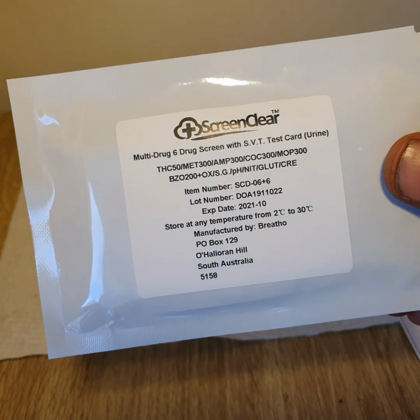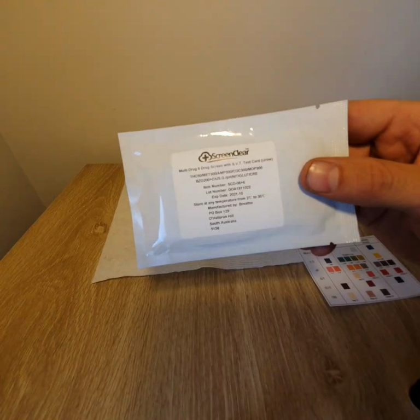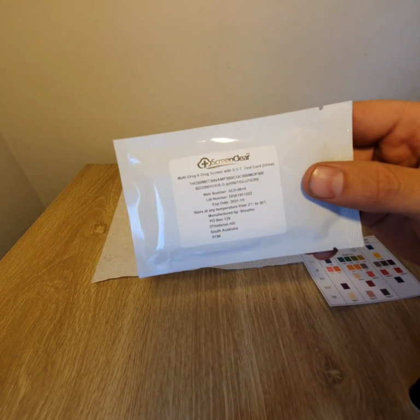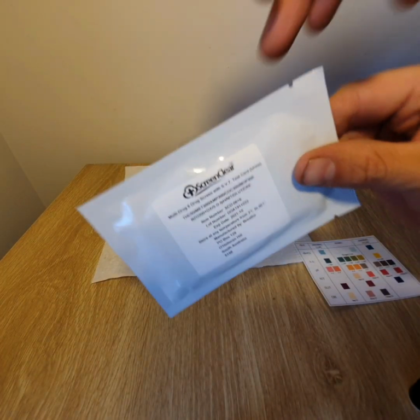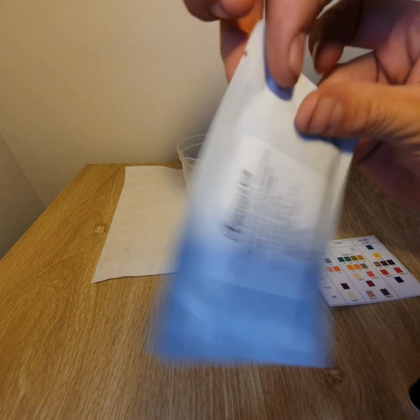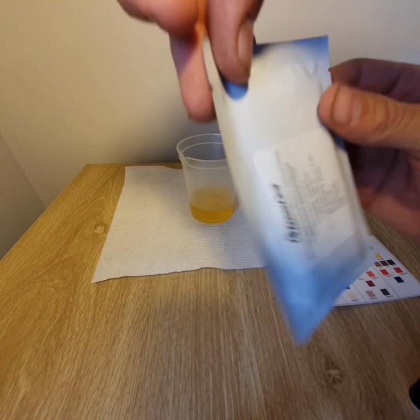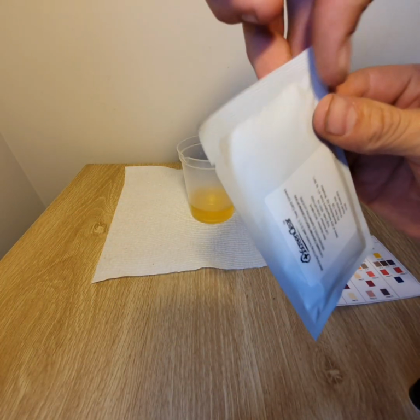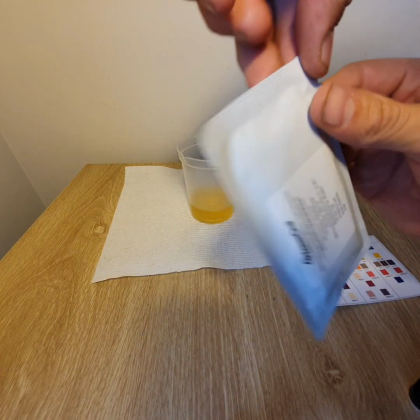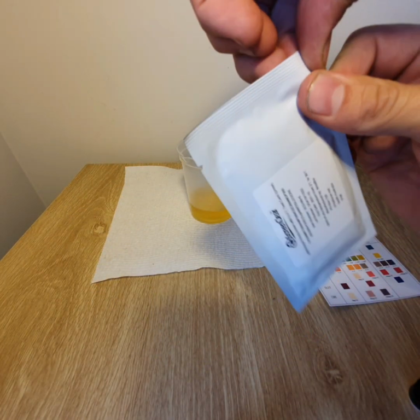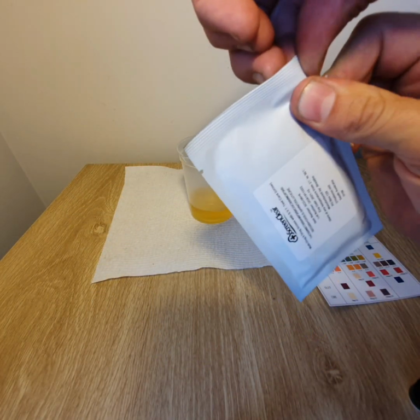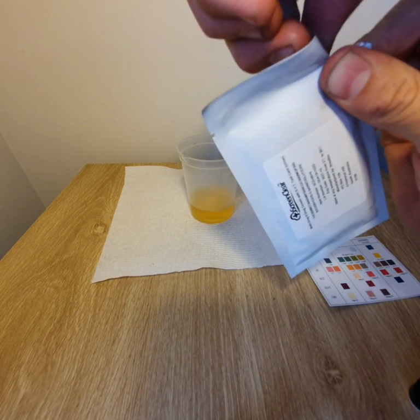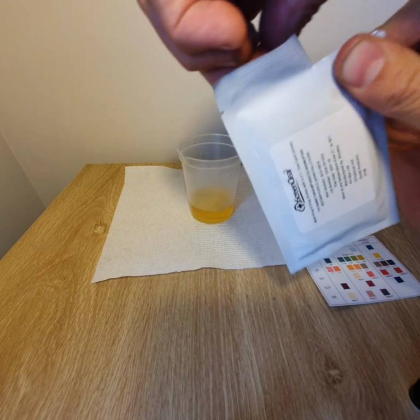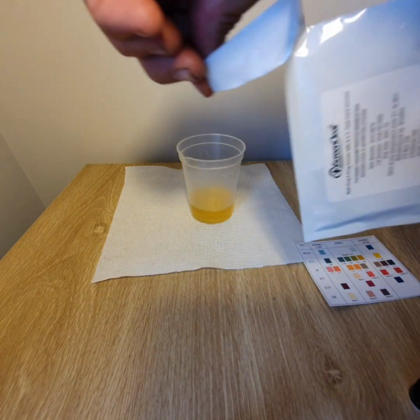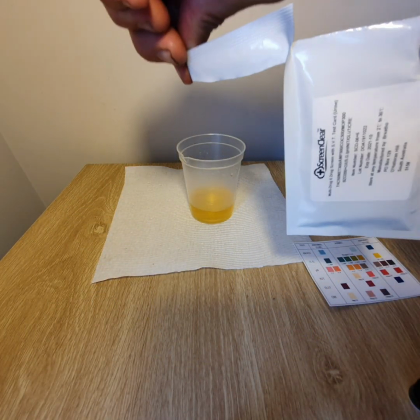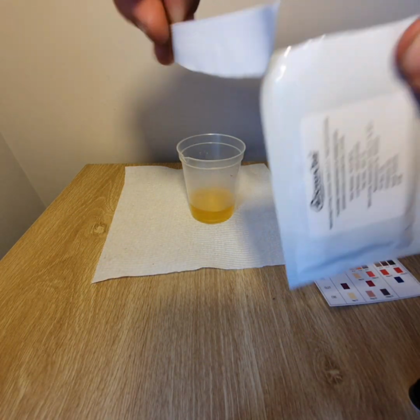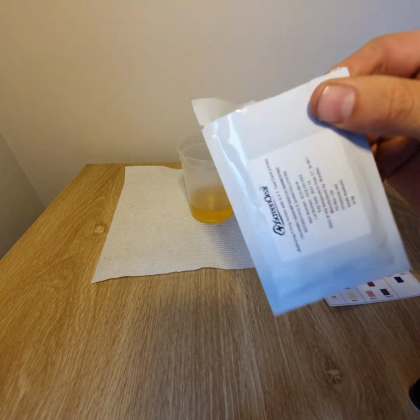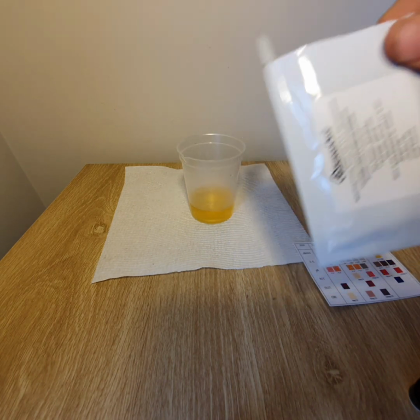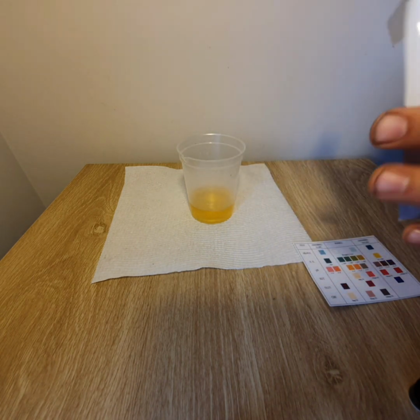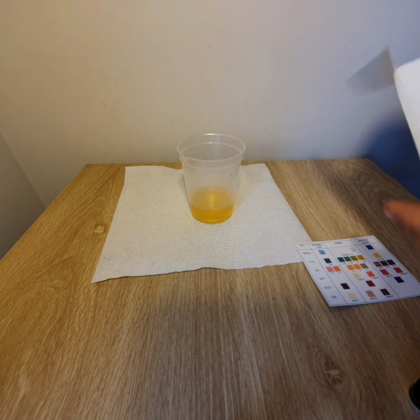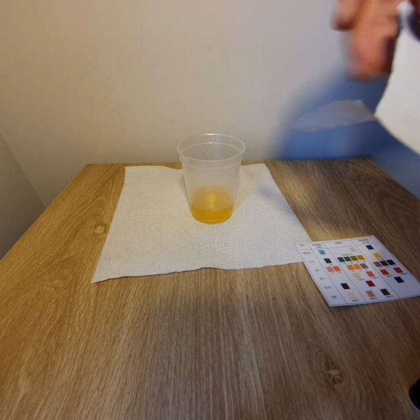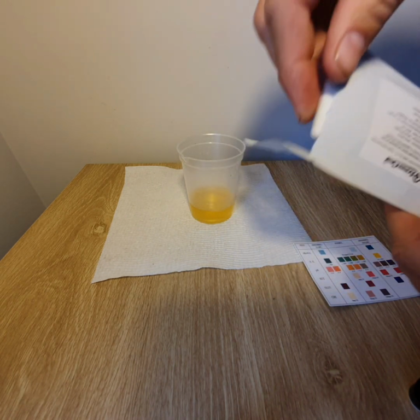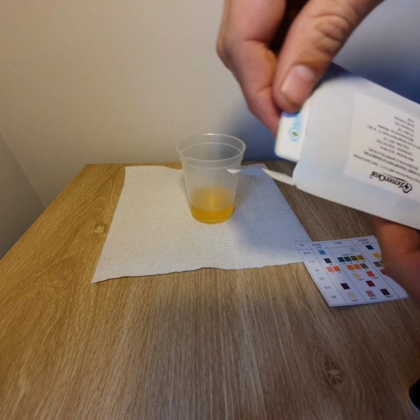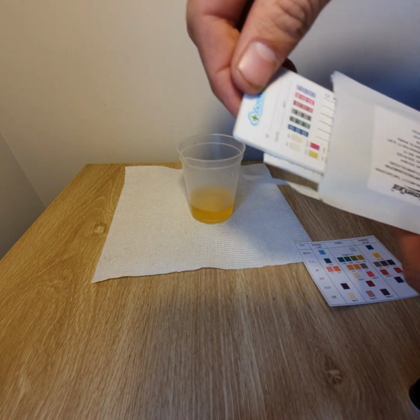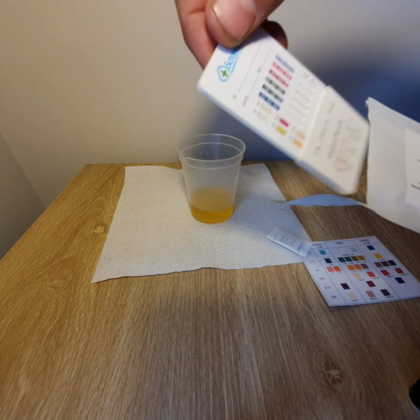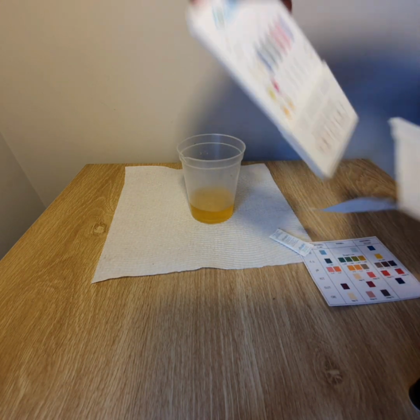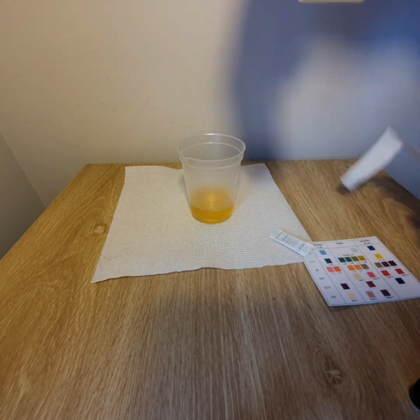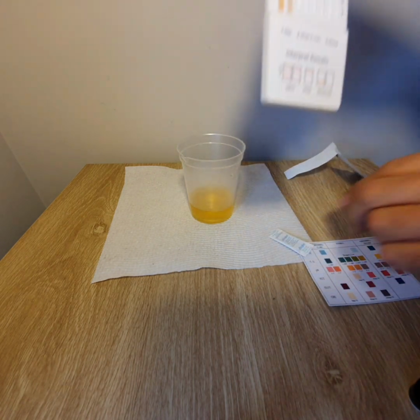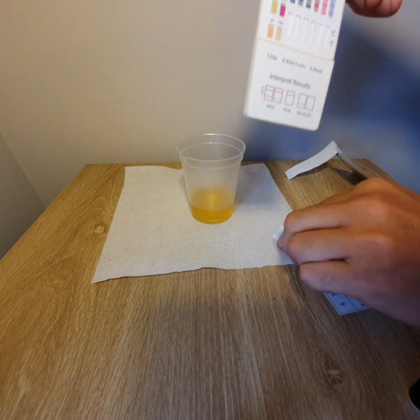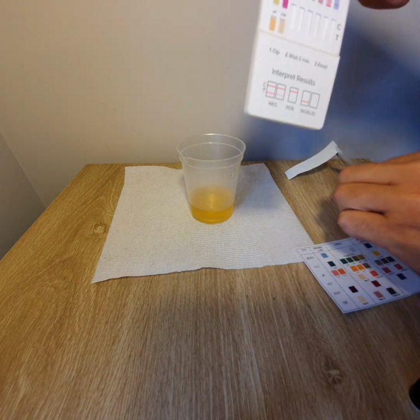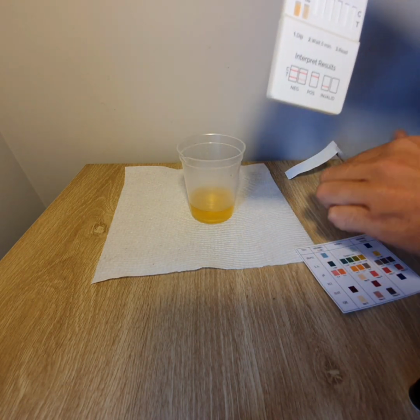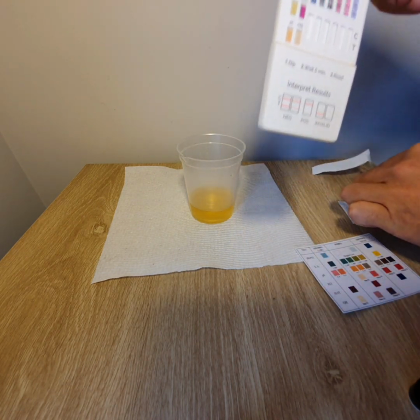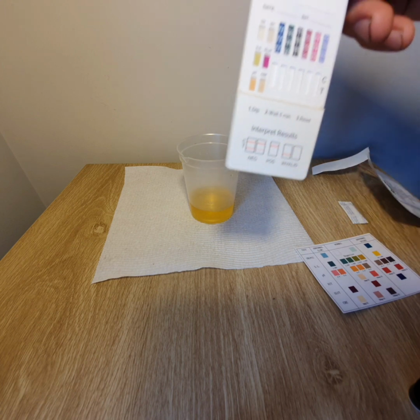So first things first, we need to check the expiration date, make sure that's within limits, and if it is, go ahead and open the foil packaging and reveal the six-panel test card here.